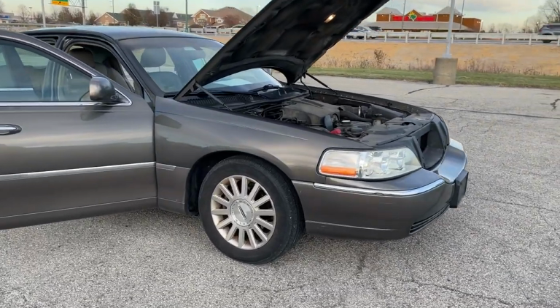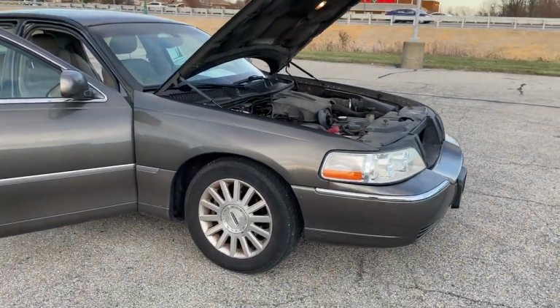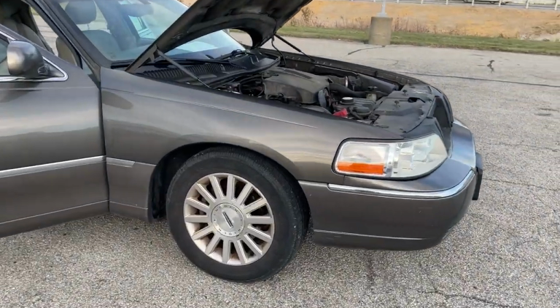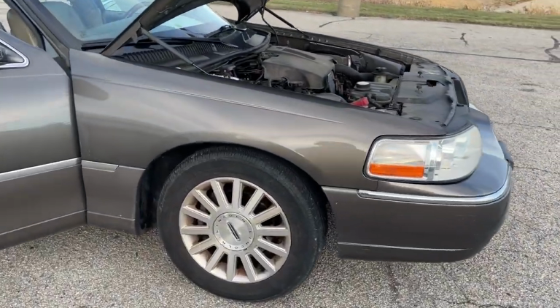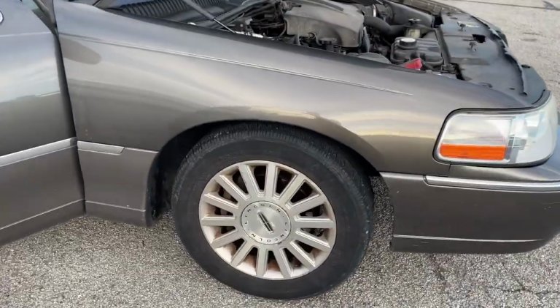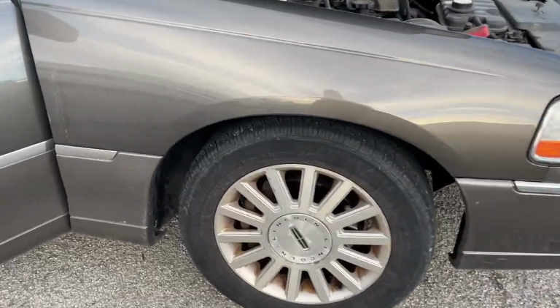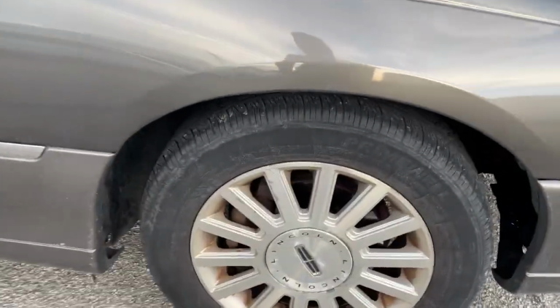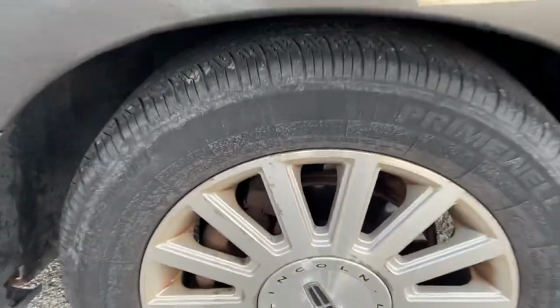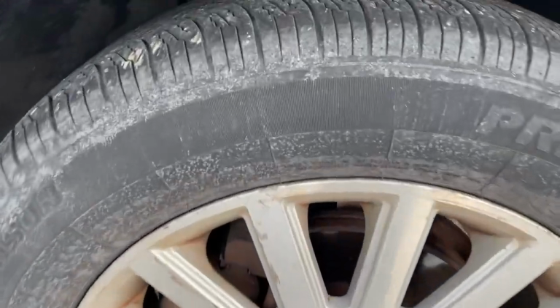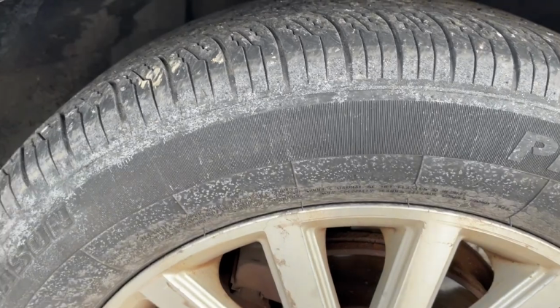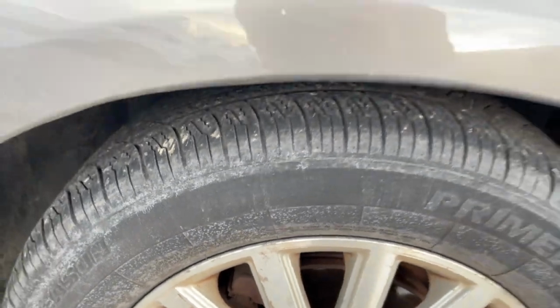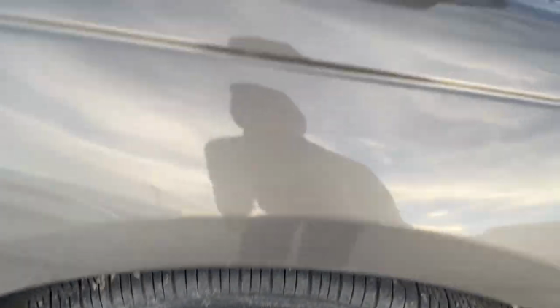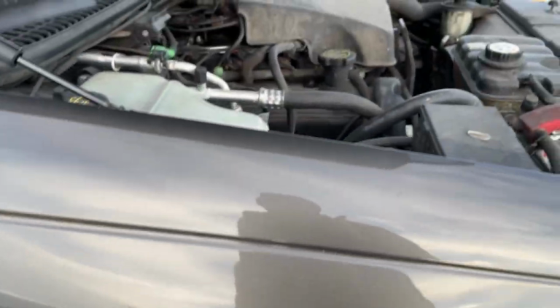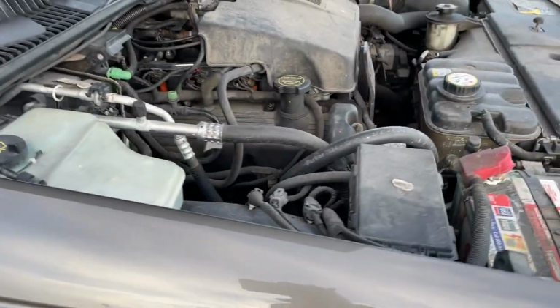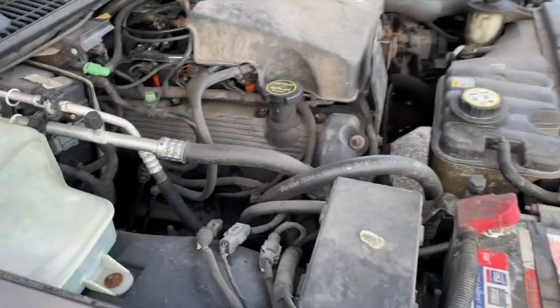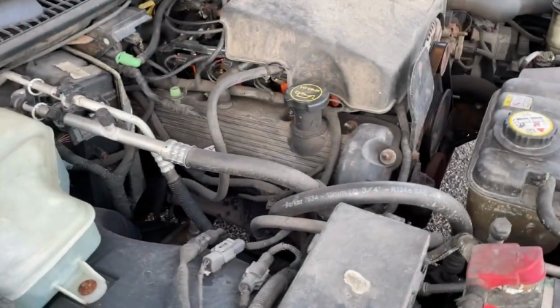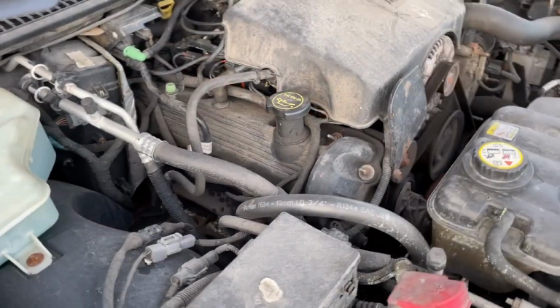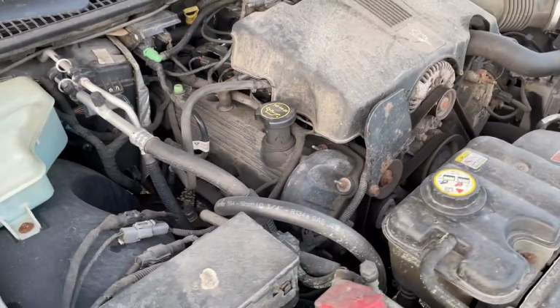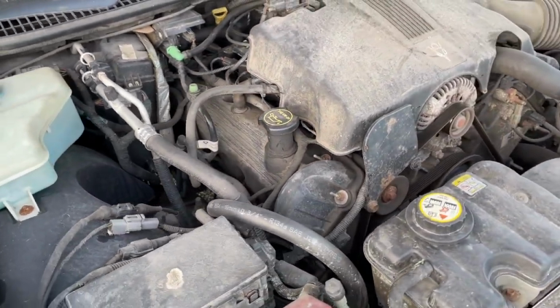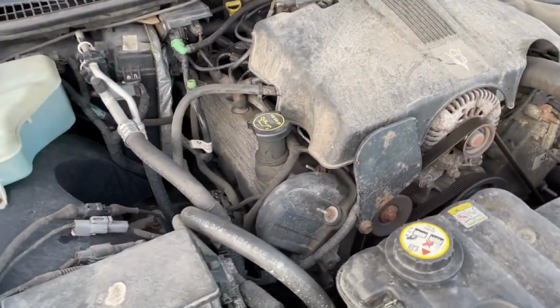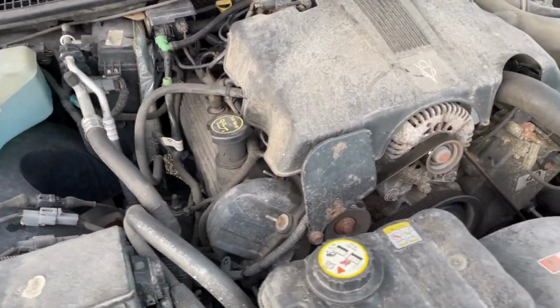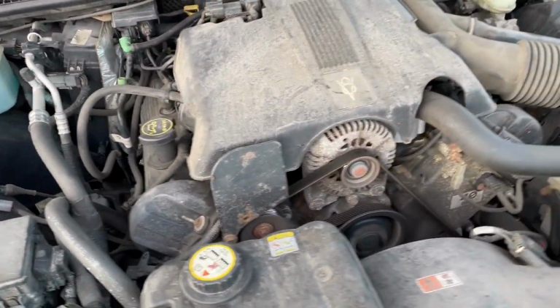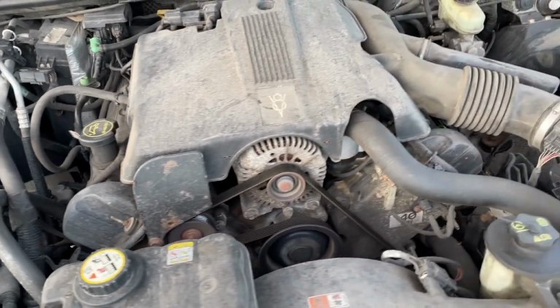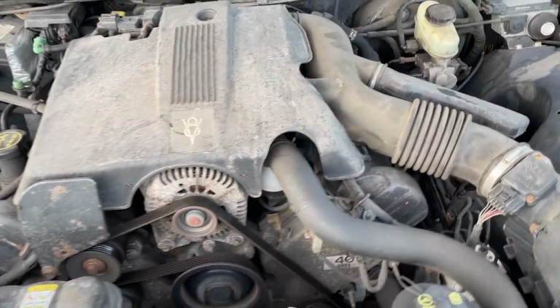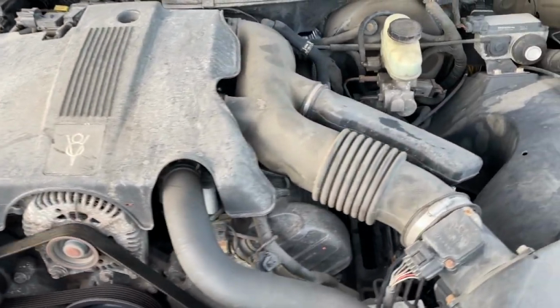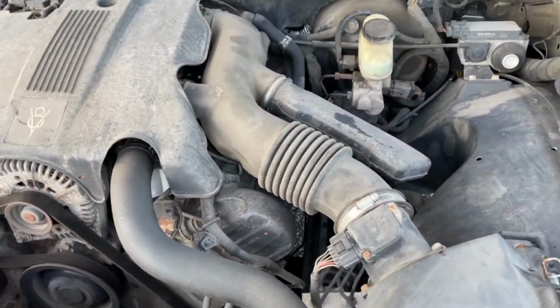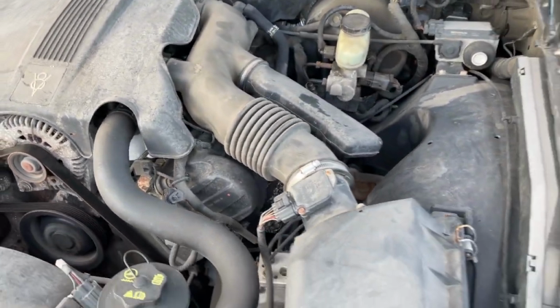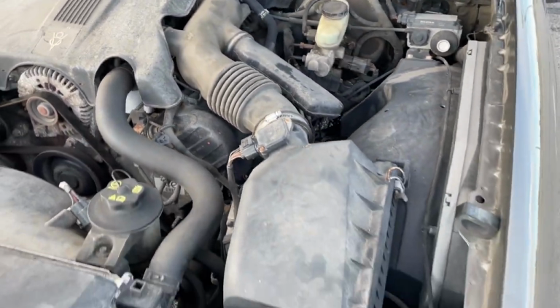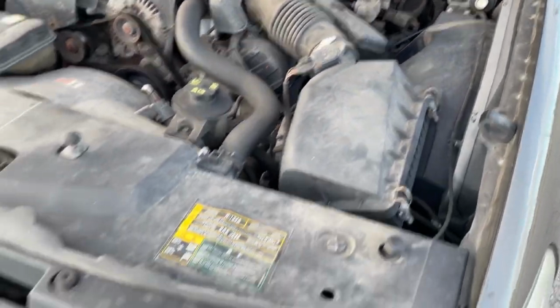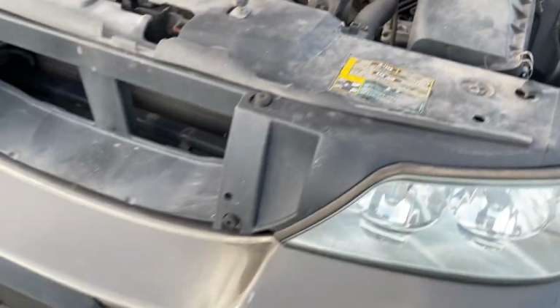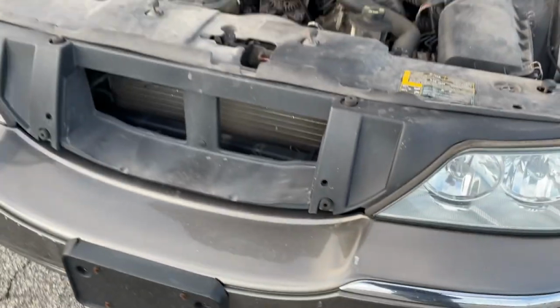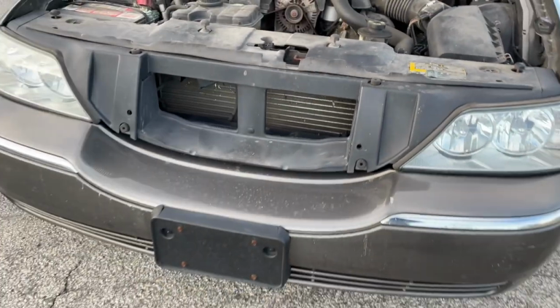Lincoln Town Car. Tires are alright, probably 30% or so, 40% left. Plenty of power, rear-wheel drive.